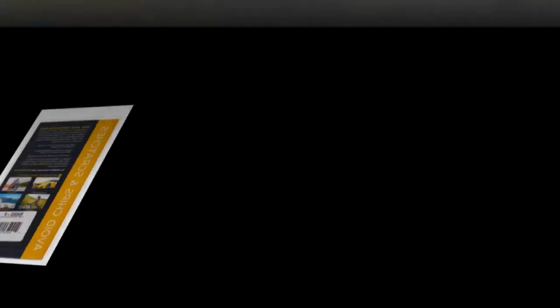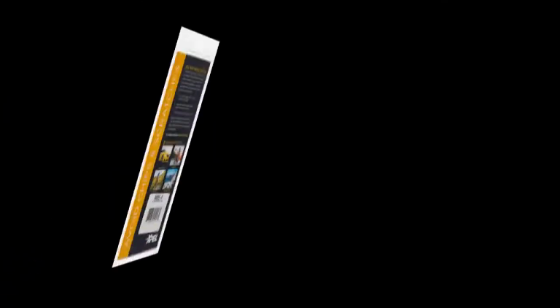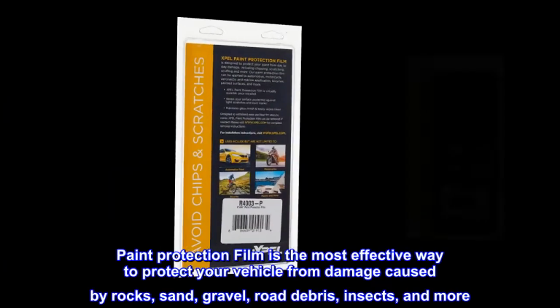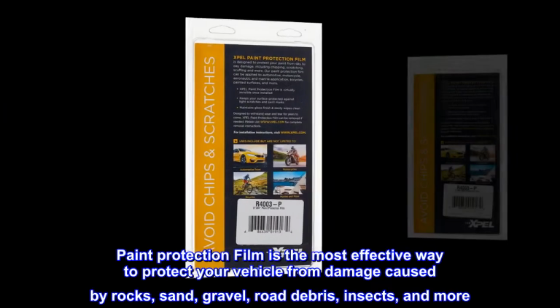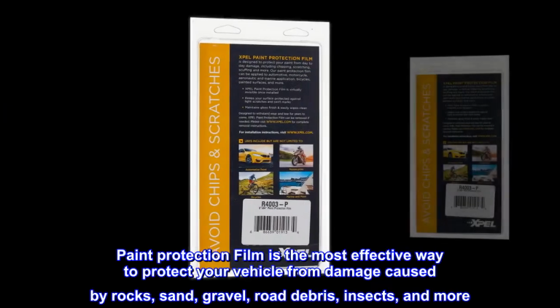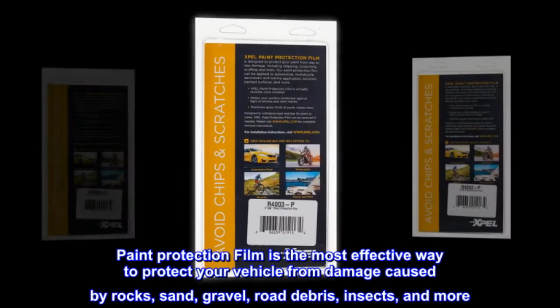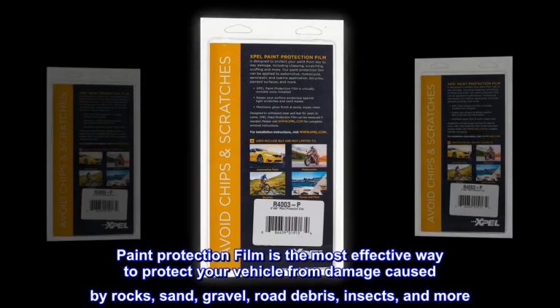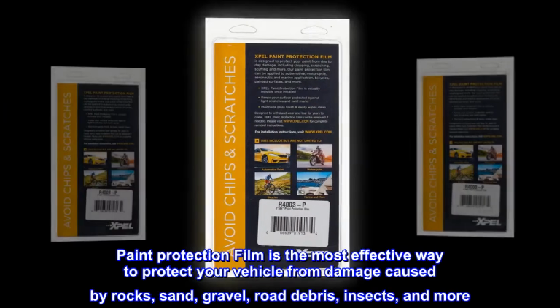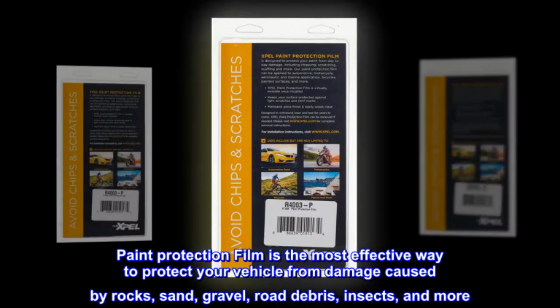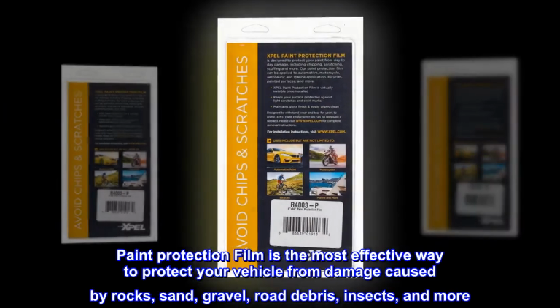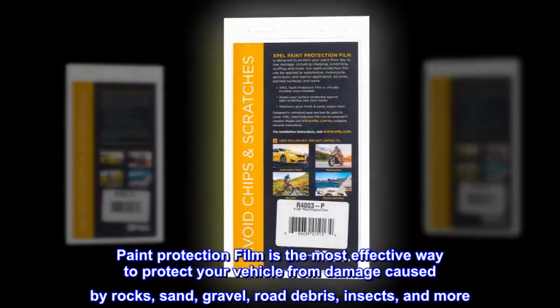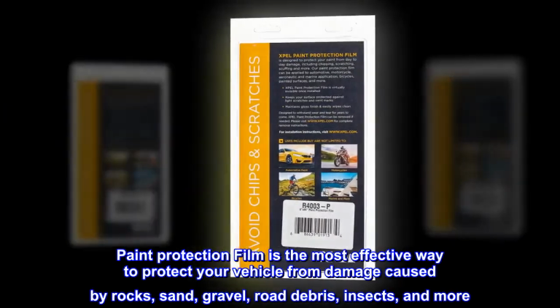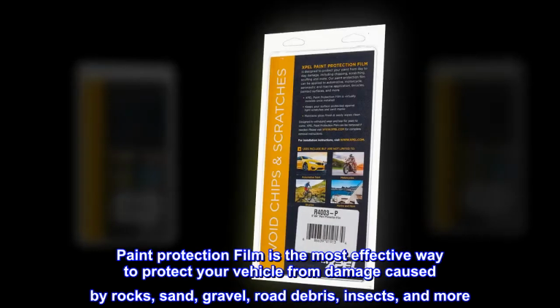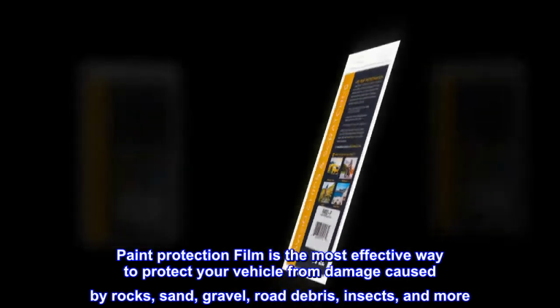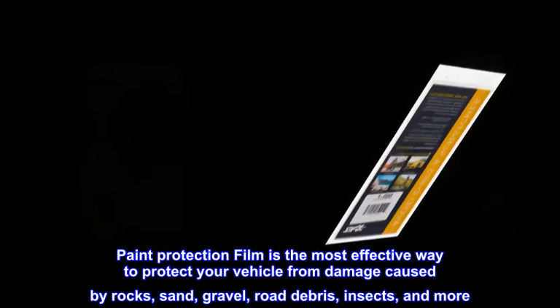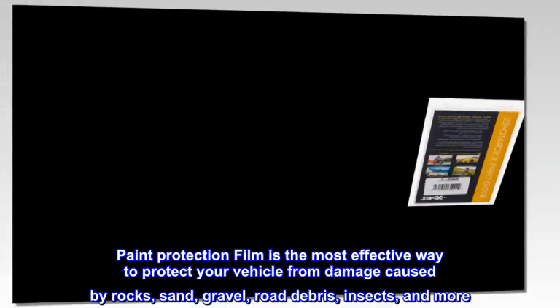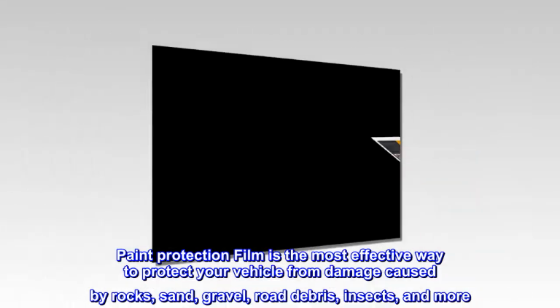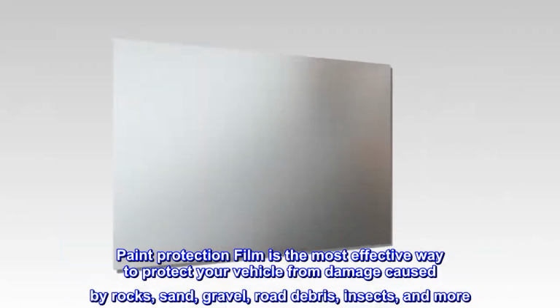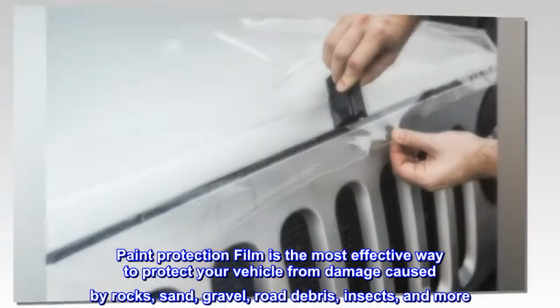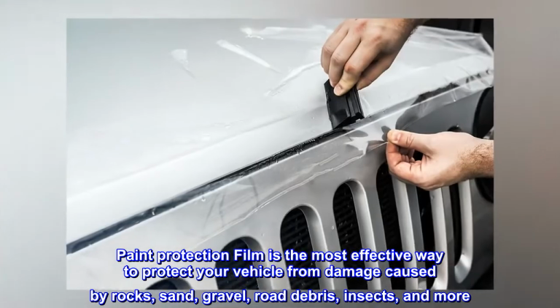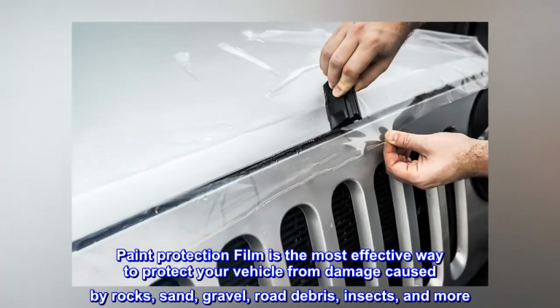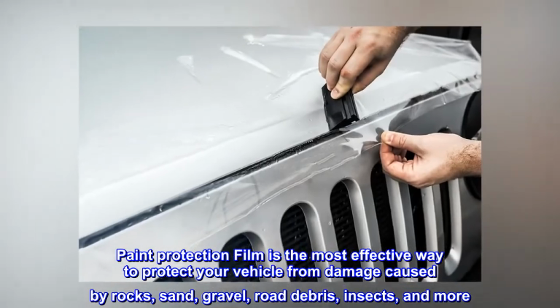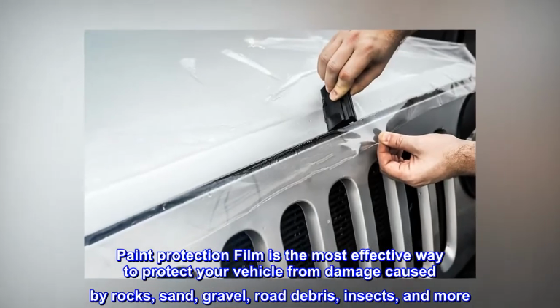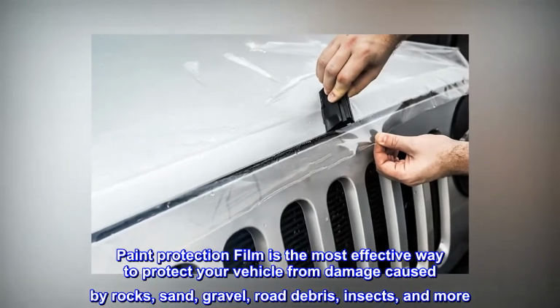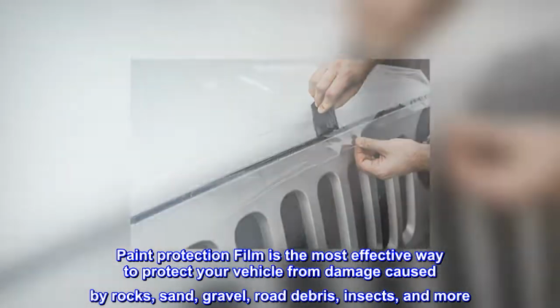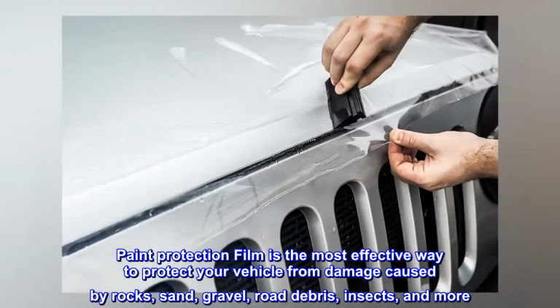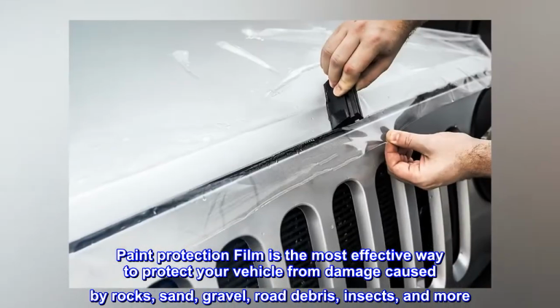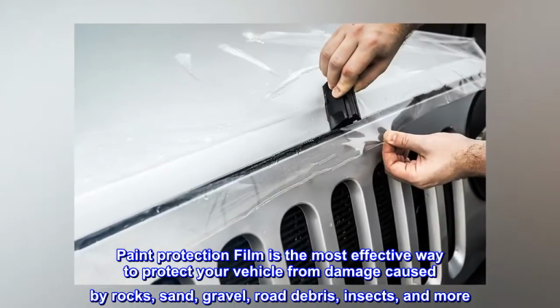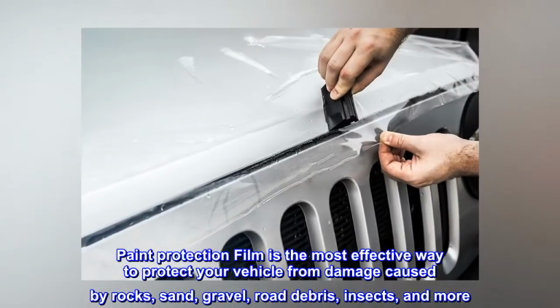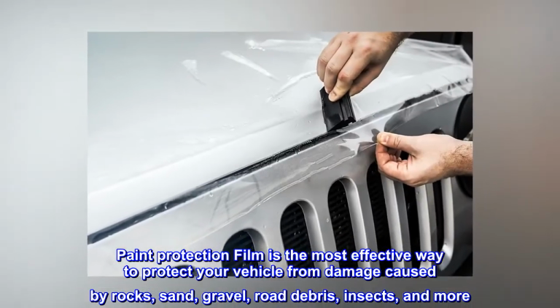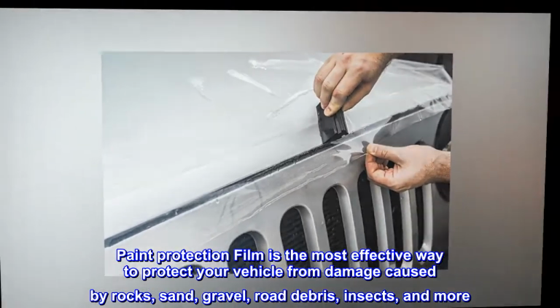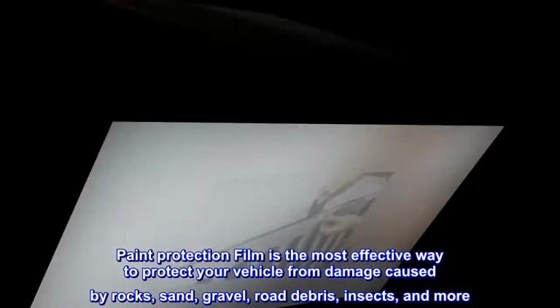Paint protection film is the most effective way to protect your vehicle from damage caused by rocks, sand, gravel, road debris, insects, and more.